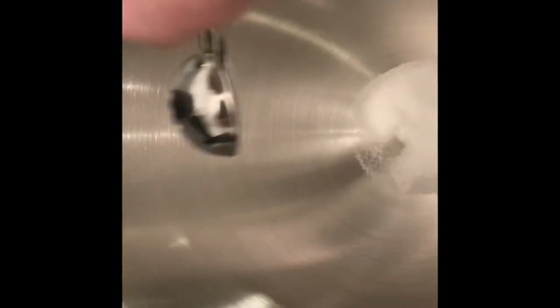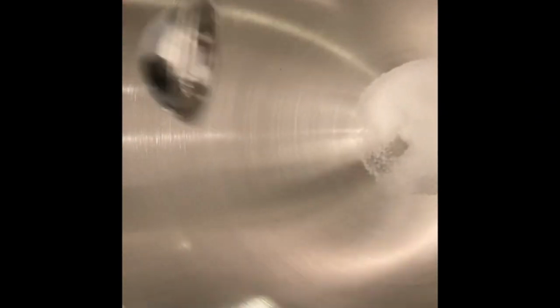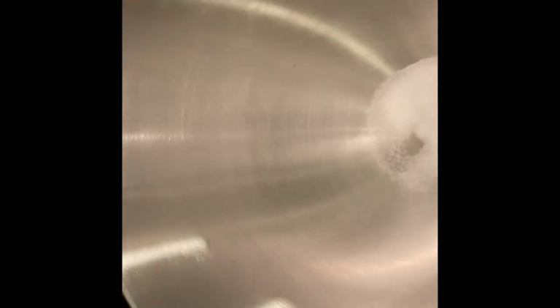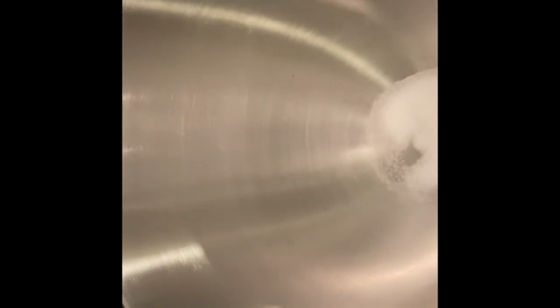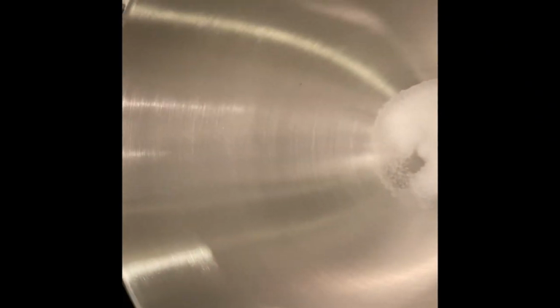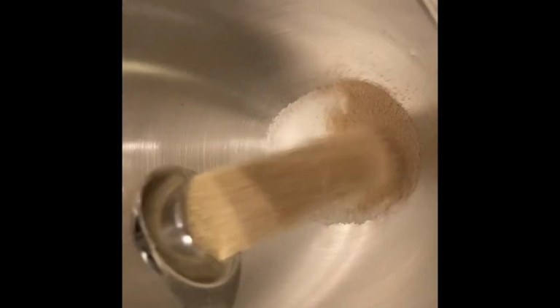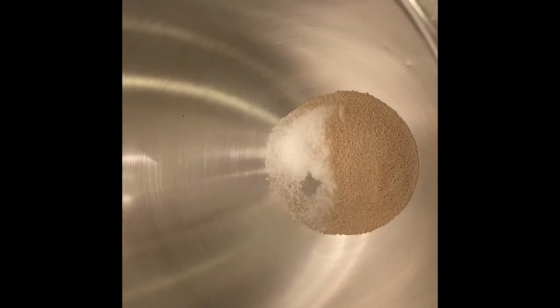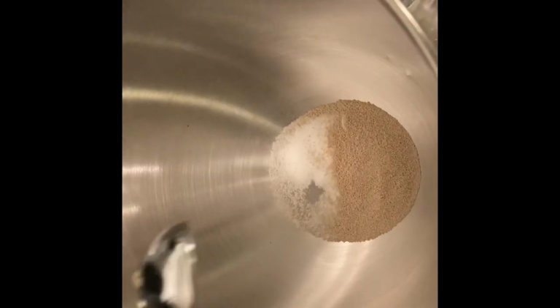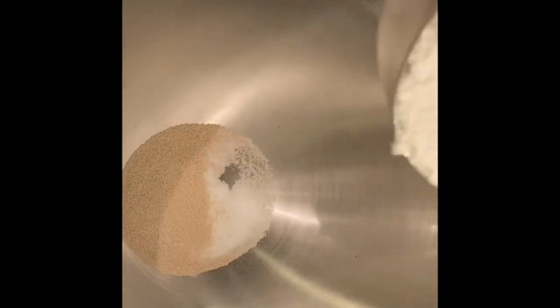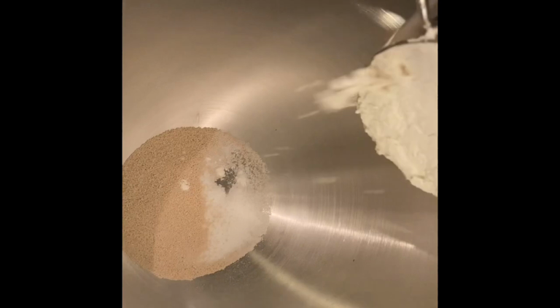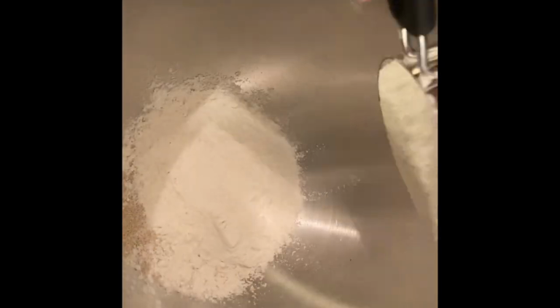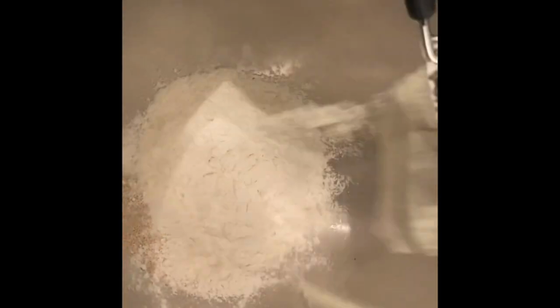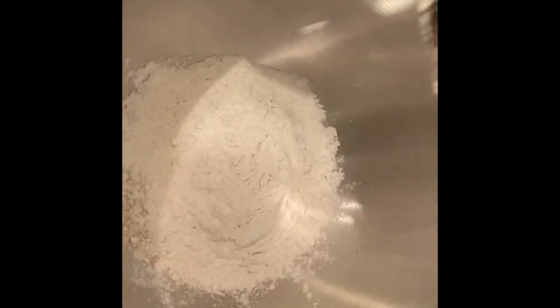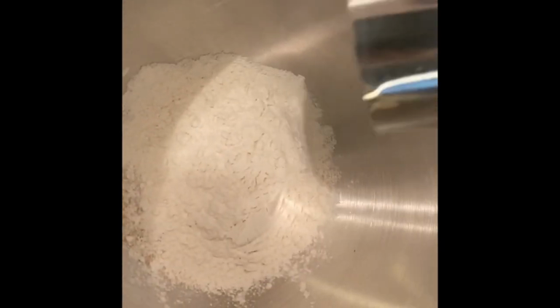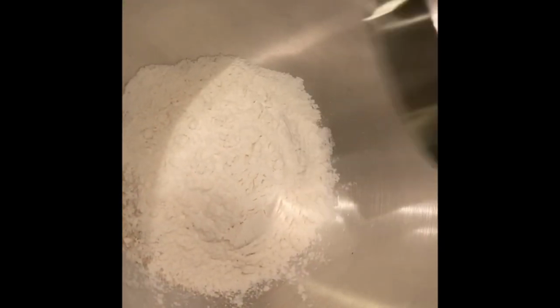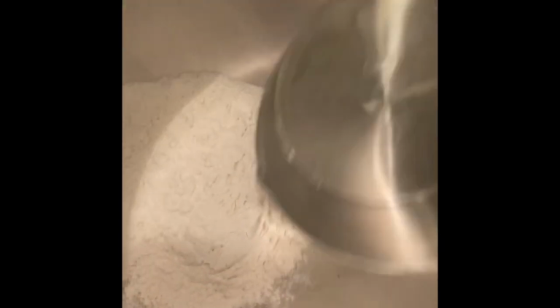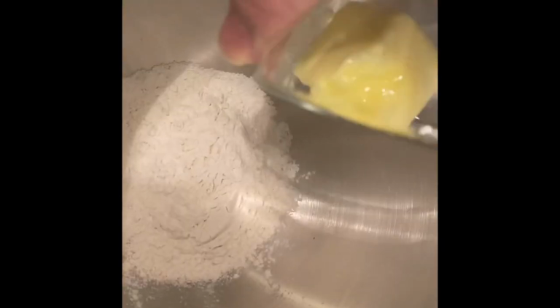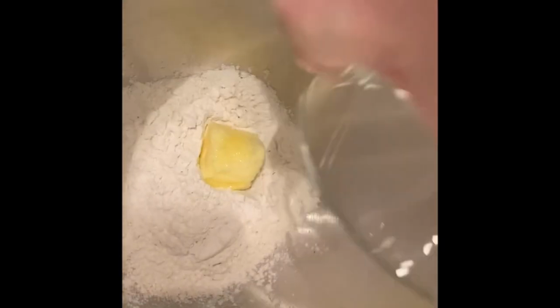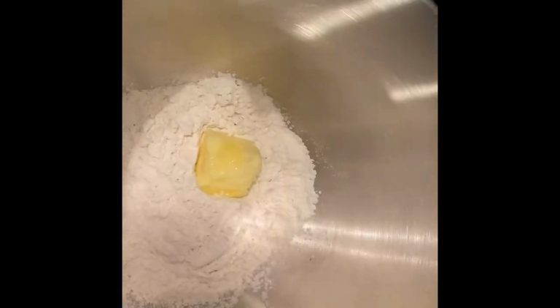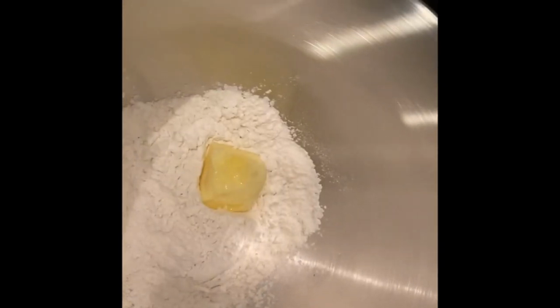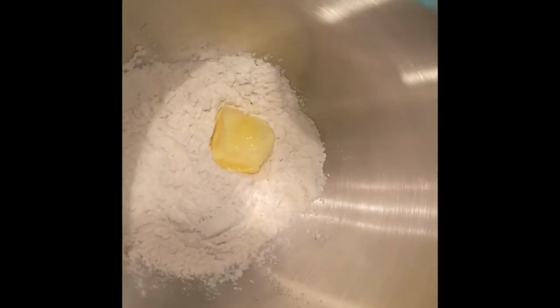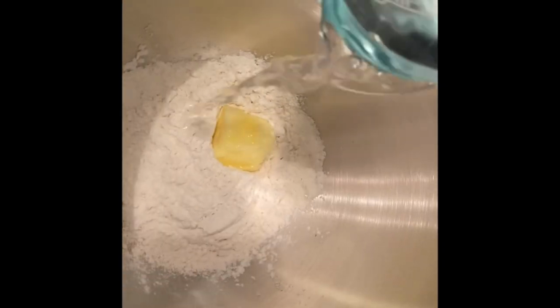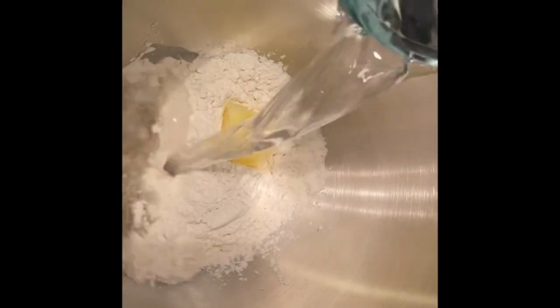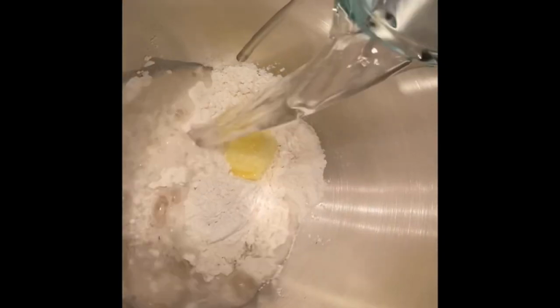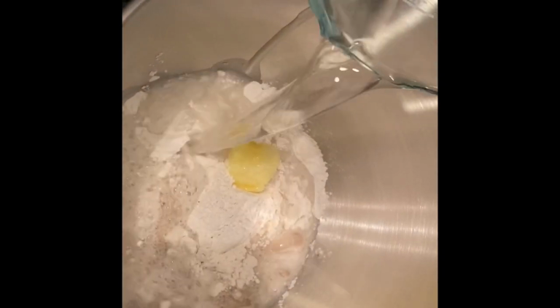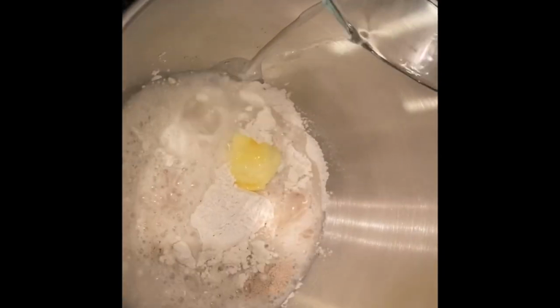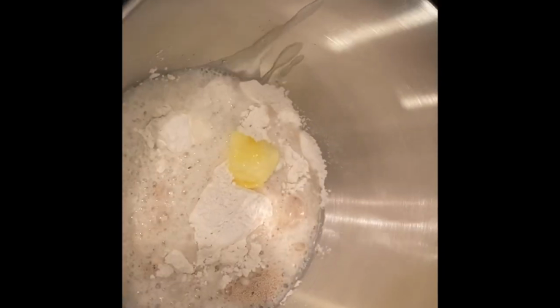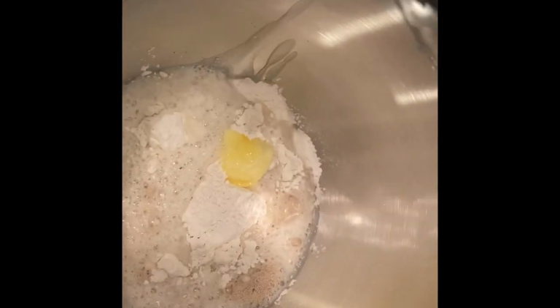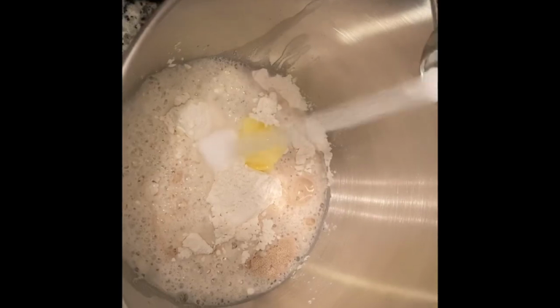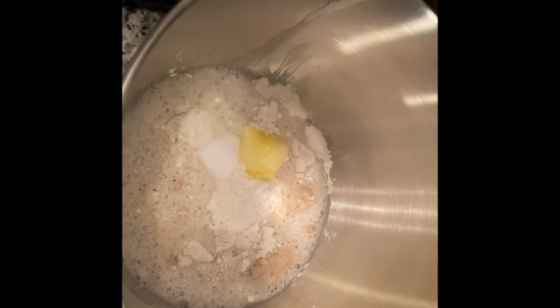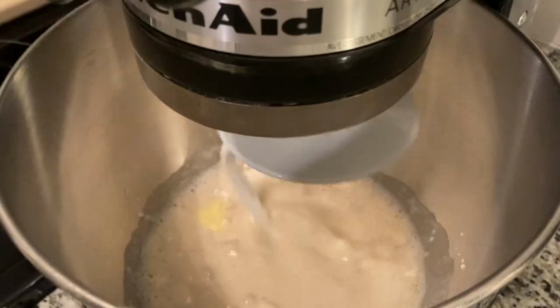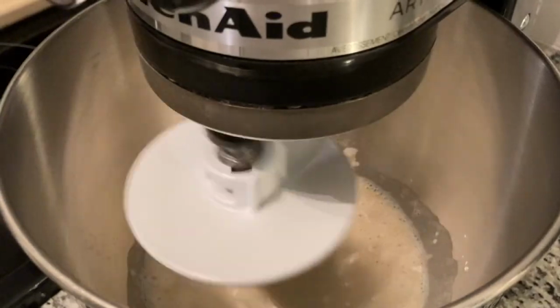Start with a tablespoon of sugar, a tablespoon of yeast, a cup of flour, two tablespoons of softened butter, a cup of lukewarm water, and a teaspoon of salt.